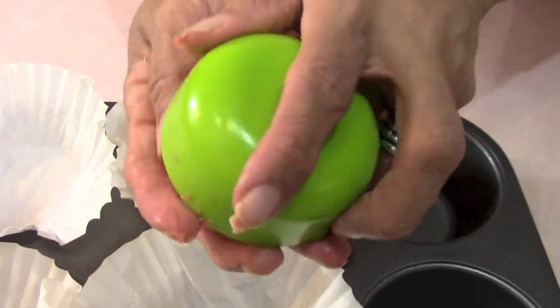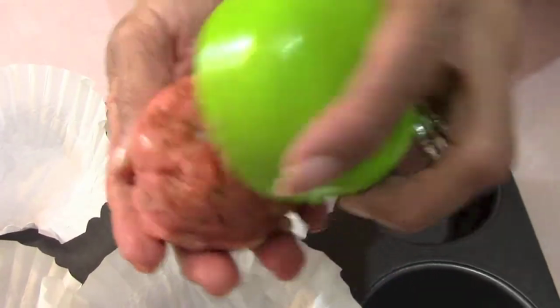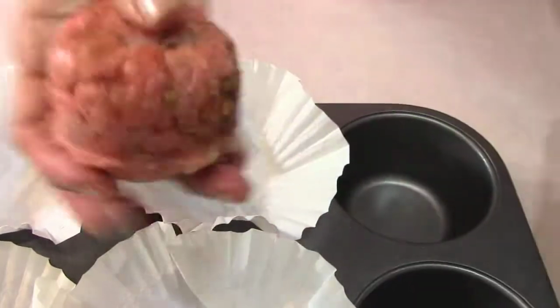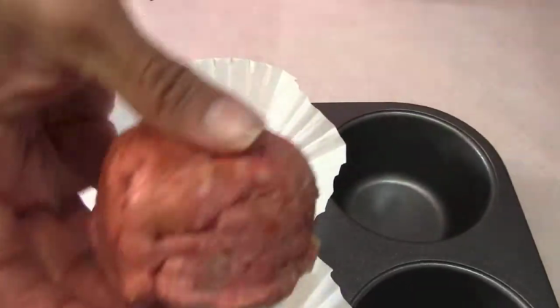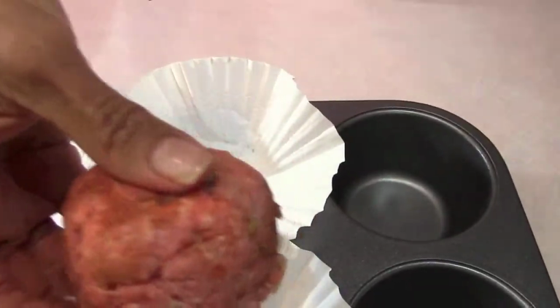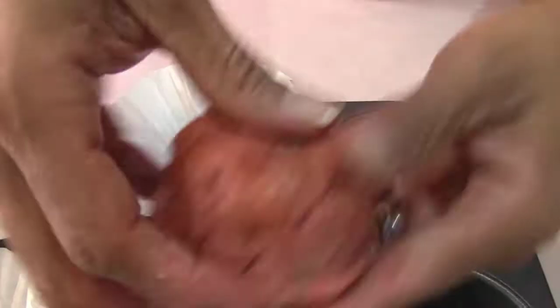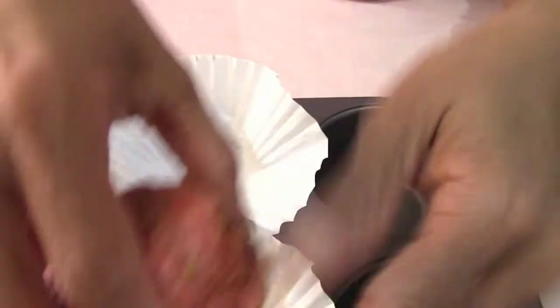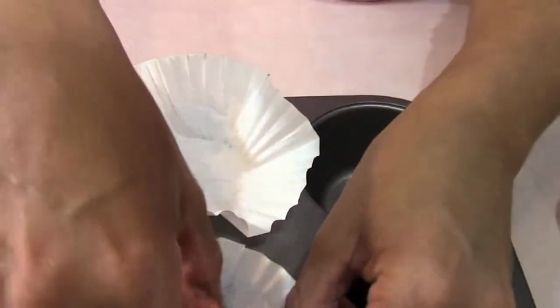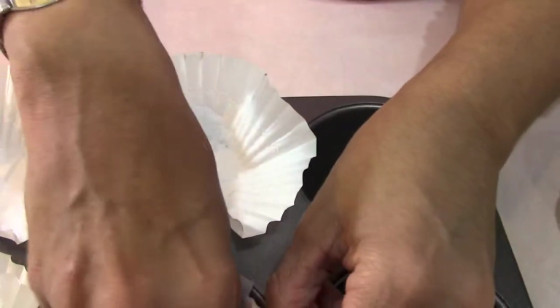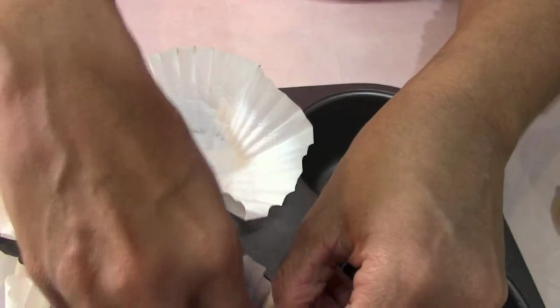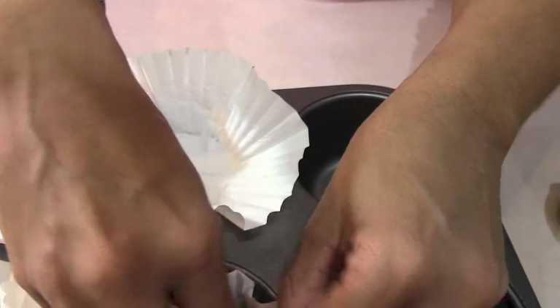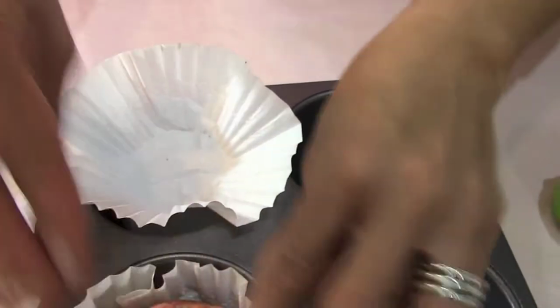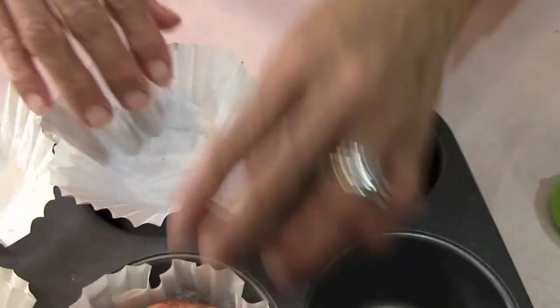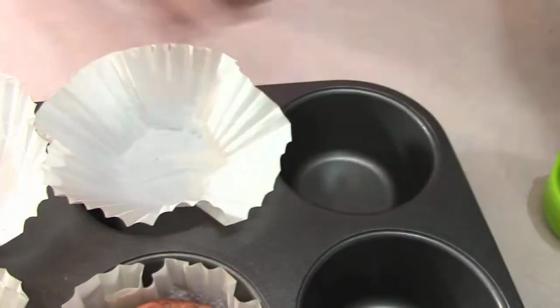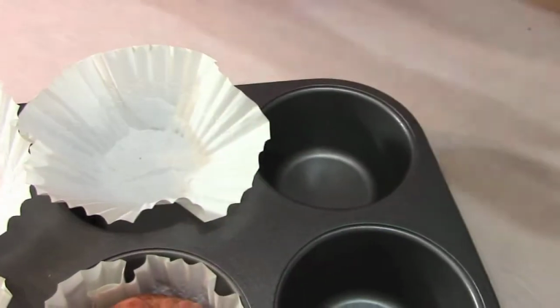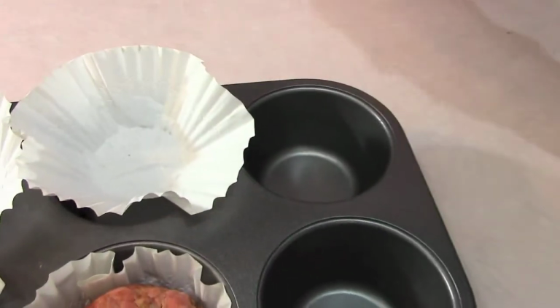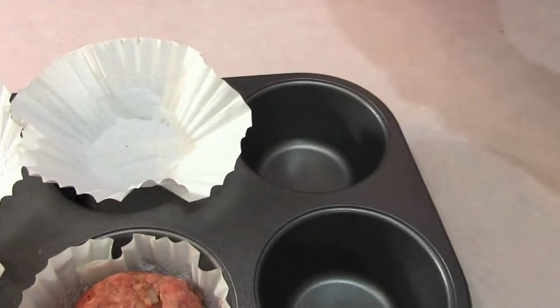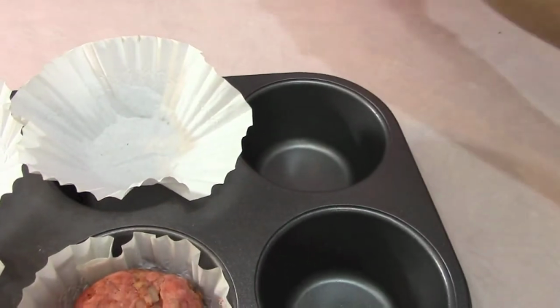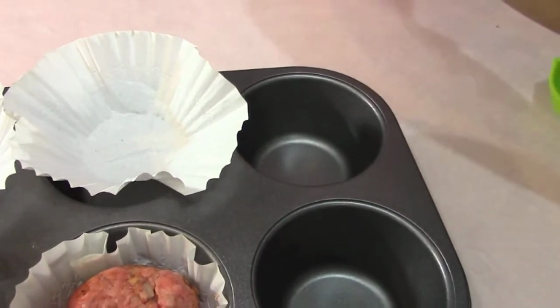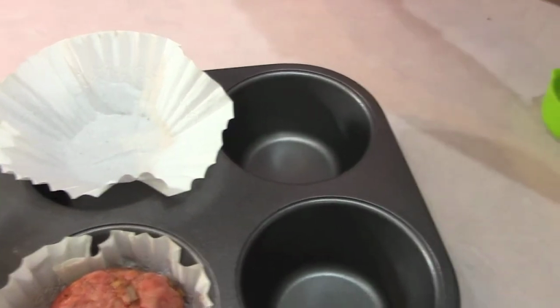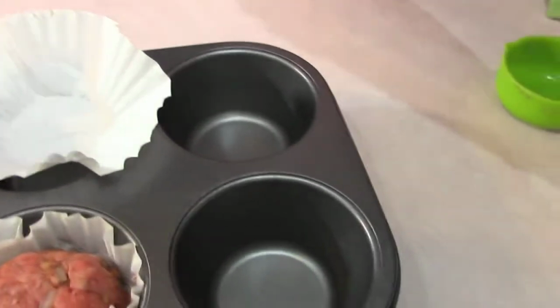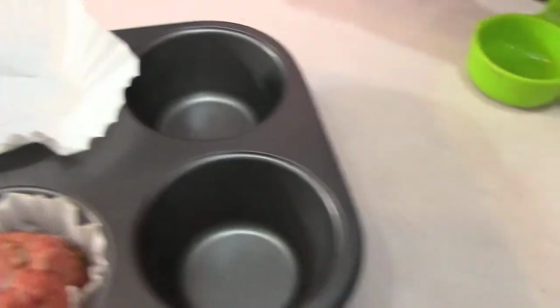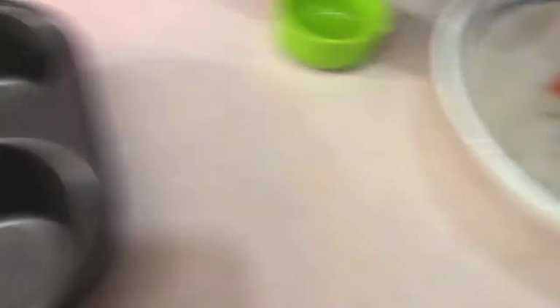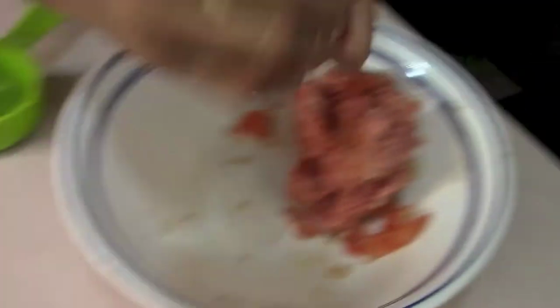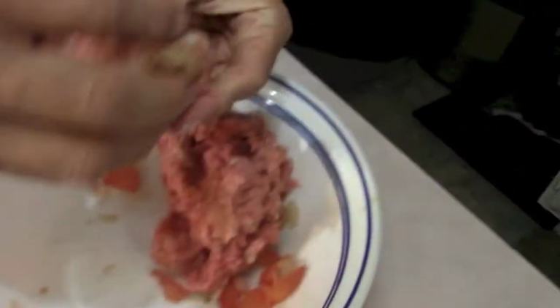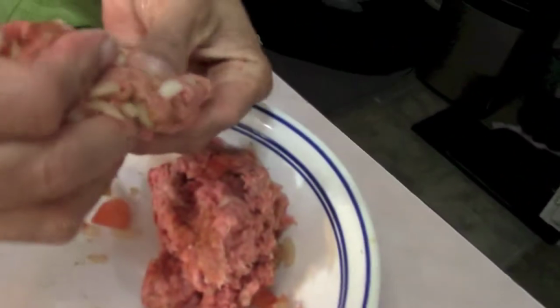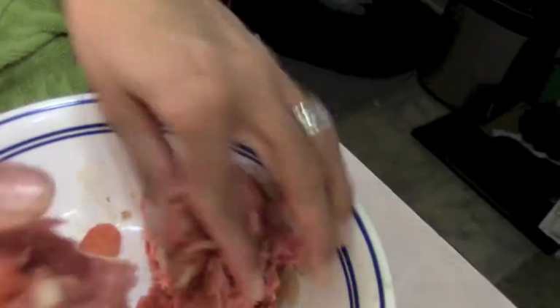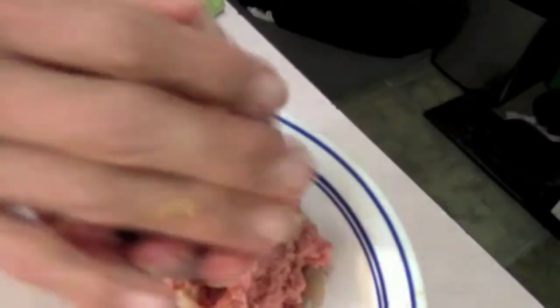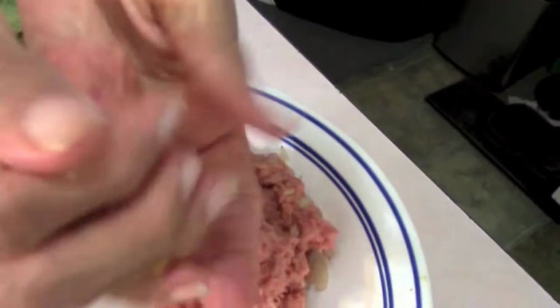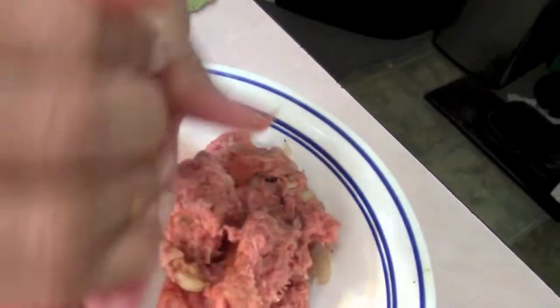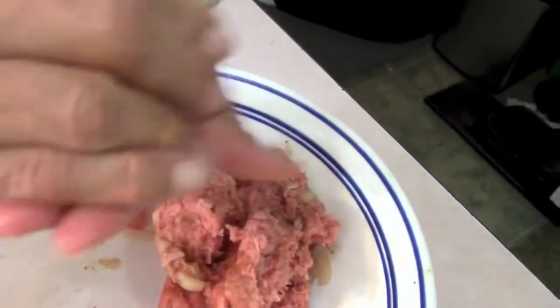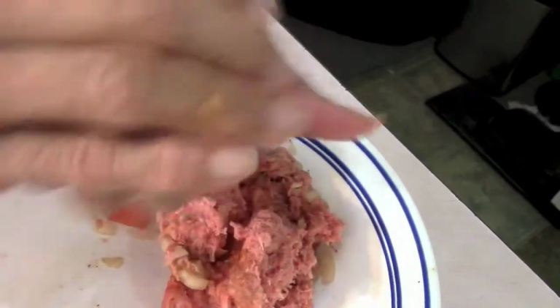I'm measuring out the meat here in a one-third measuring cup. If I had more meat I would use a one cup measuring cup, because this is going to shrink and become like a big old meatball, but in any case I'm trying to do a cupcake here — work with me, work with me.